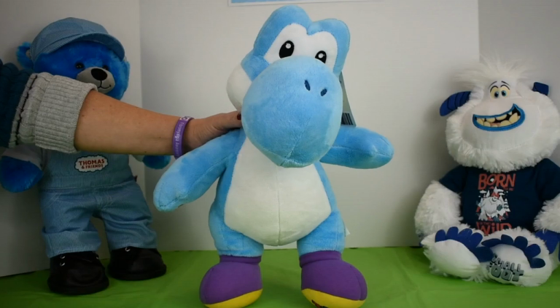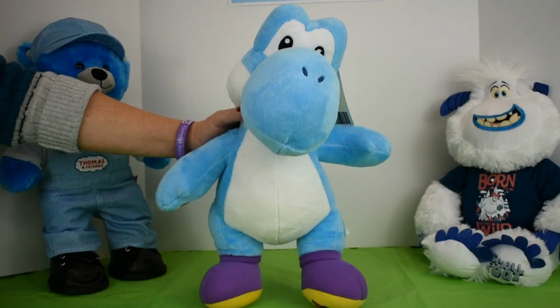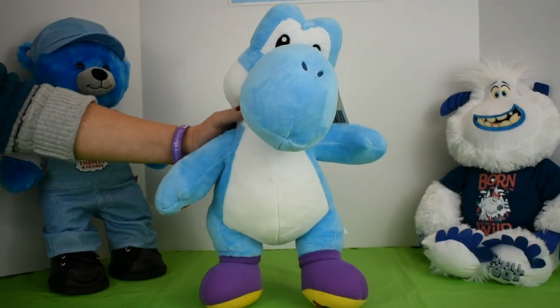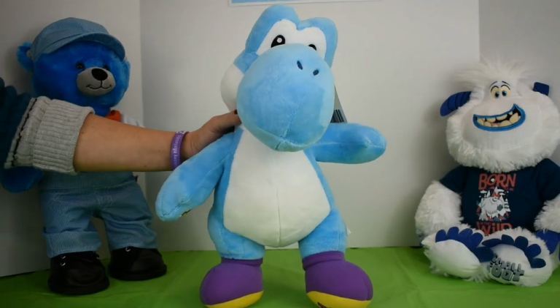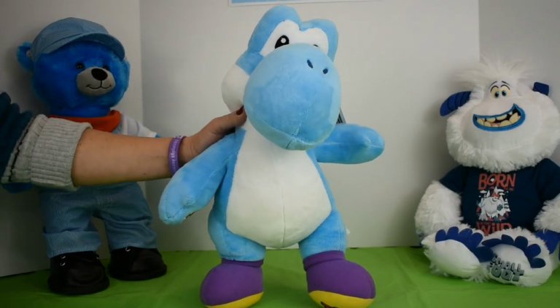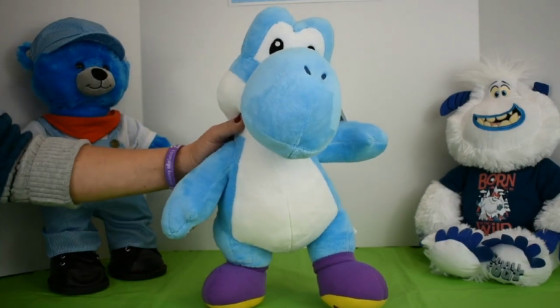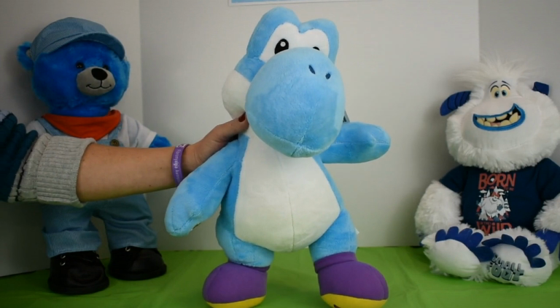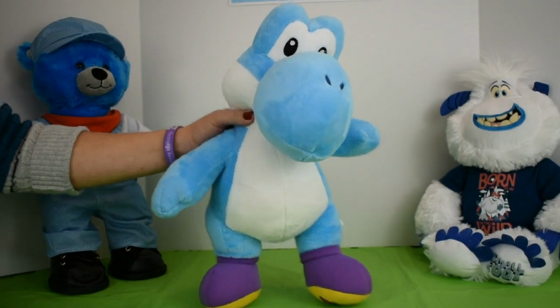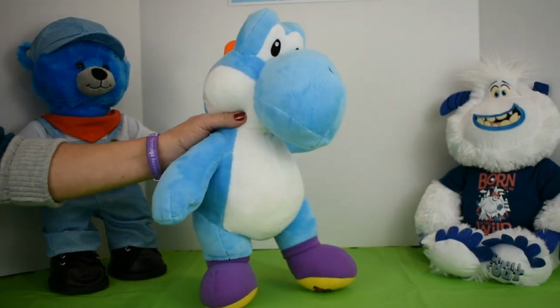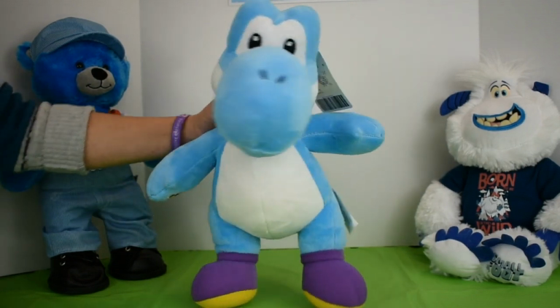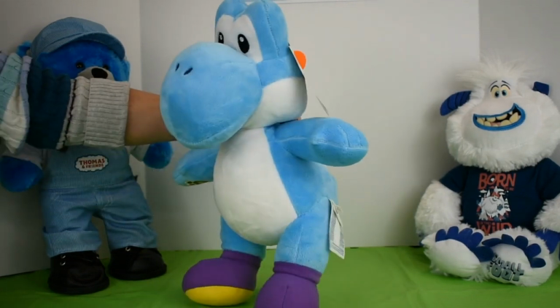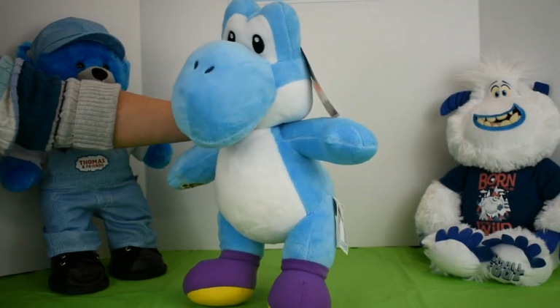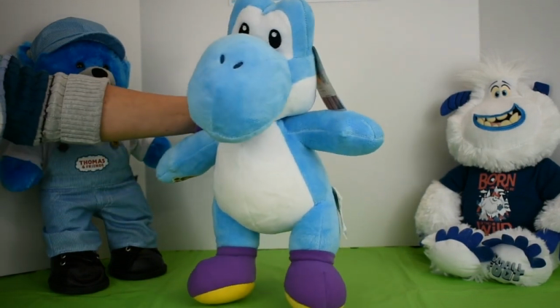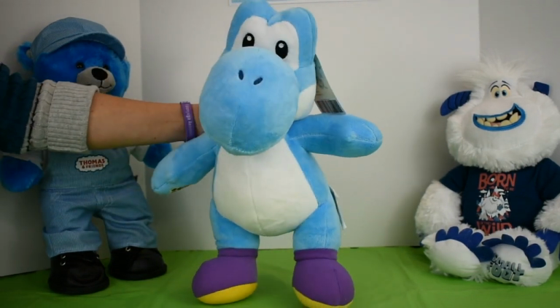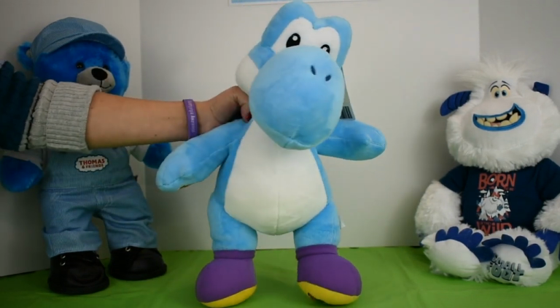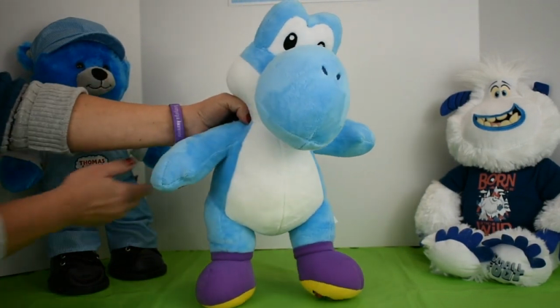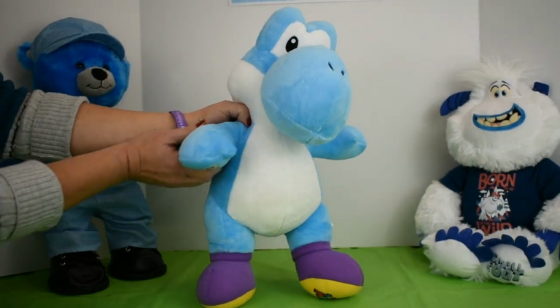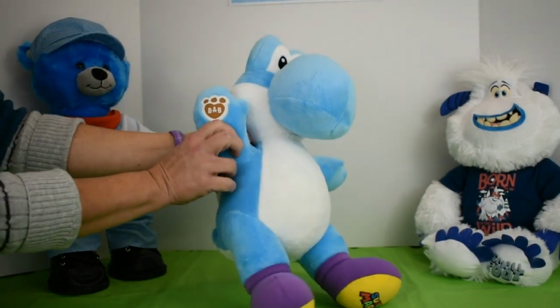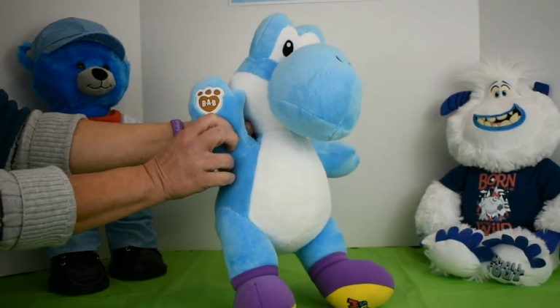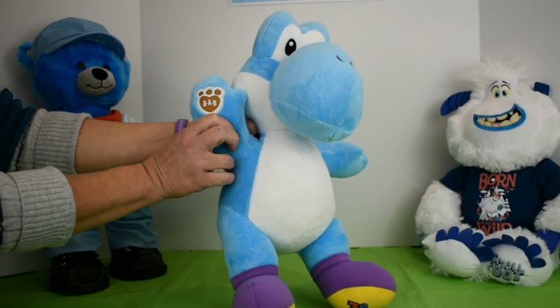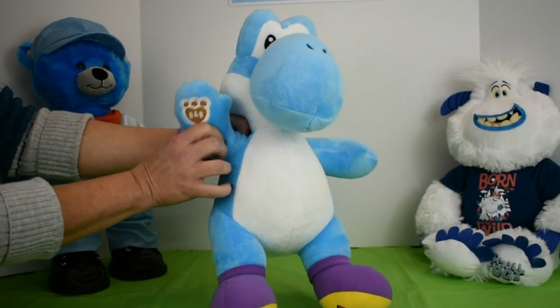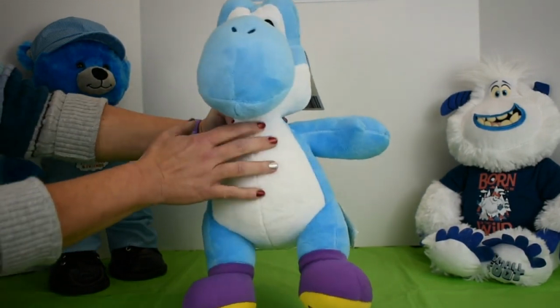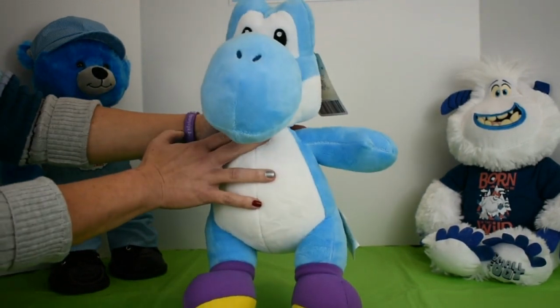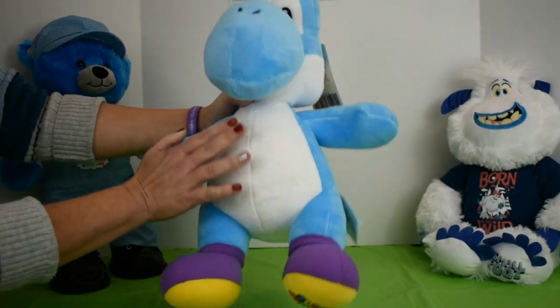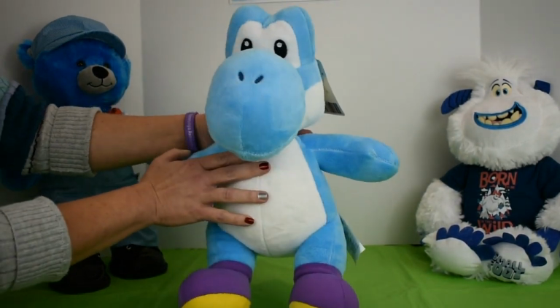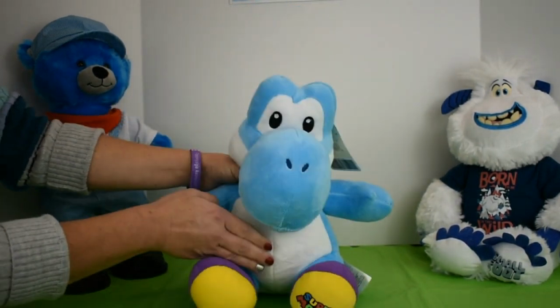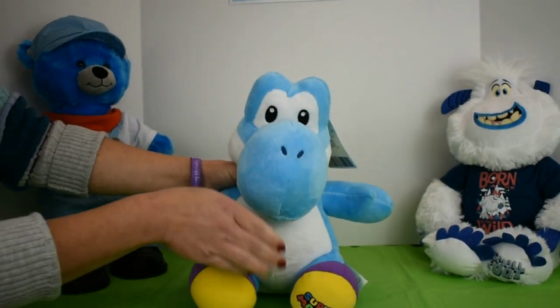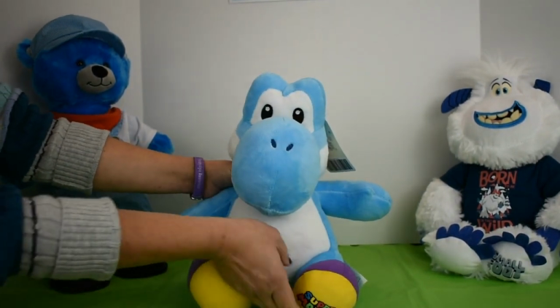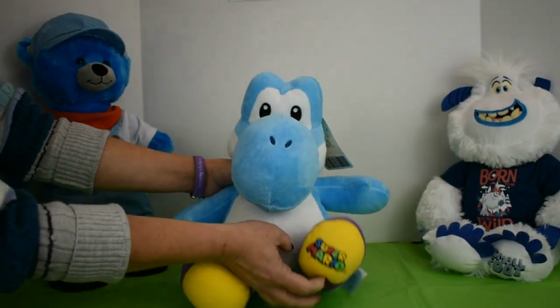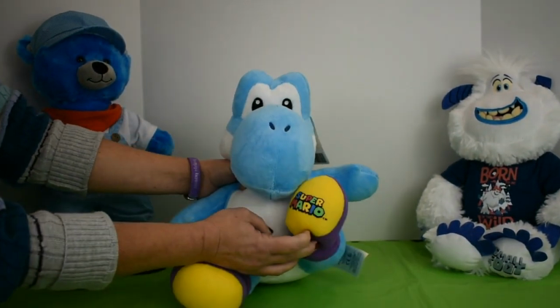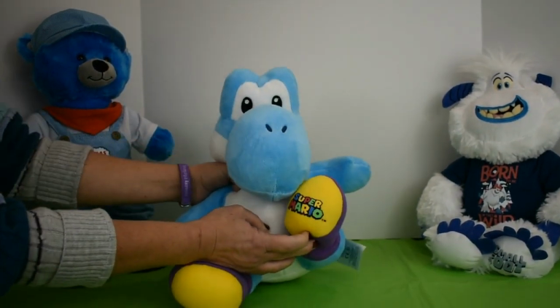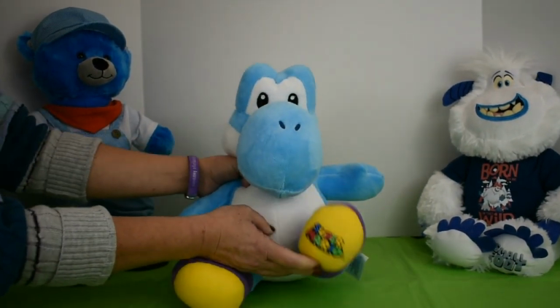First, they brought you the green Yoshi. Now it's the blue. Who is this, you say? Why, it's Build-A-Bear, of course. They just got in the new blue Yoshi from Super Mario.